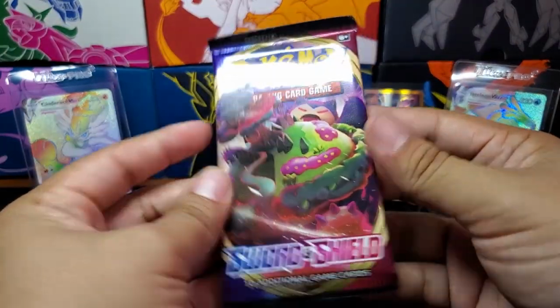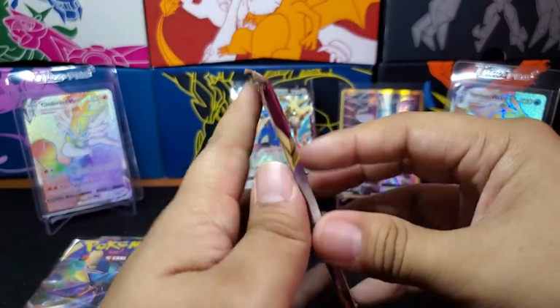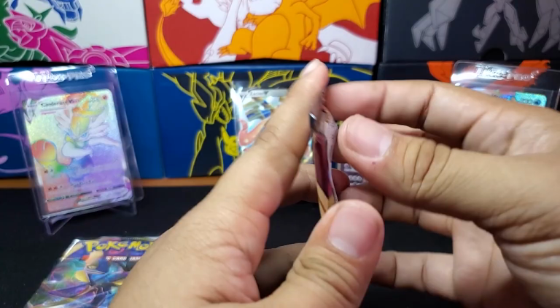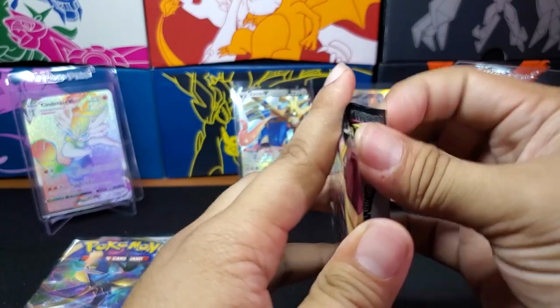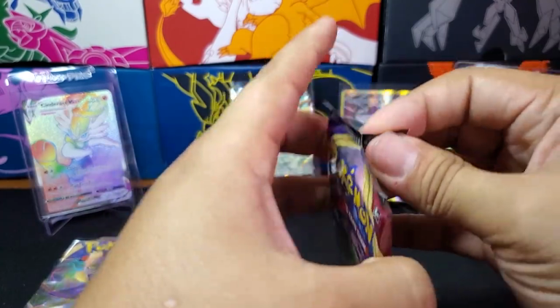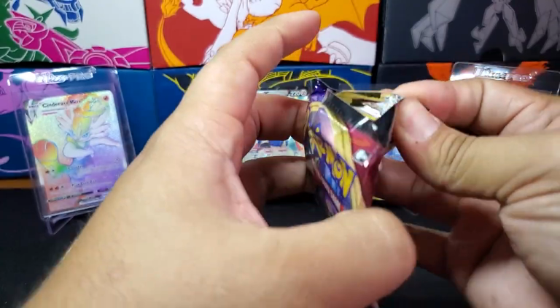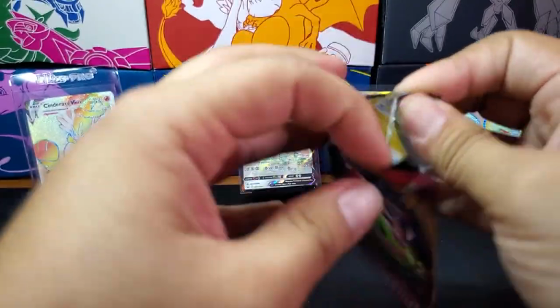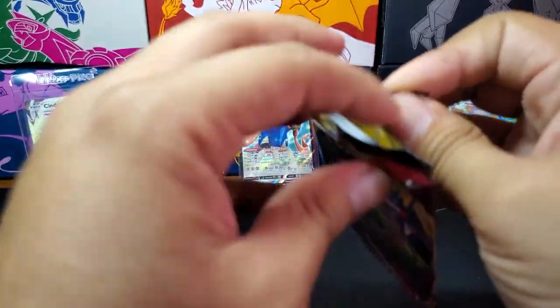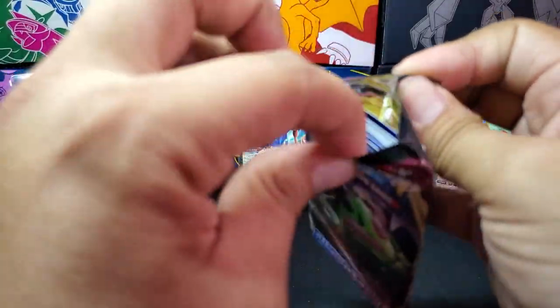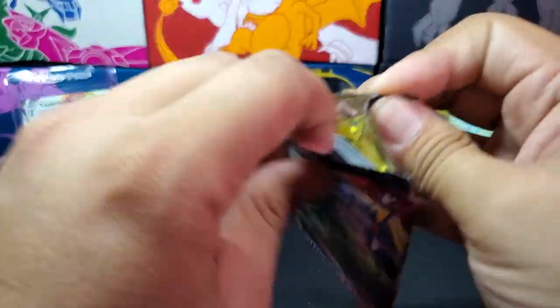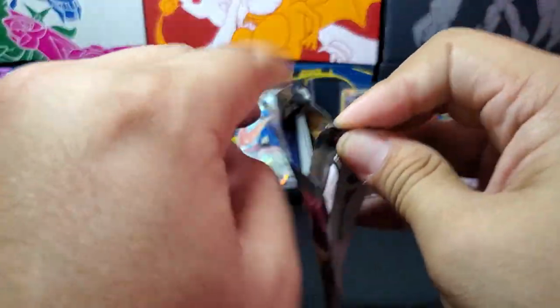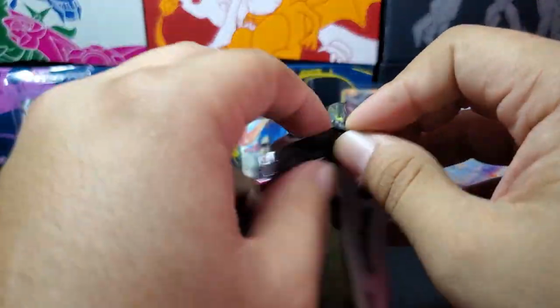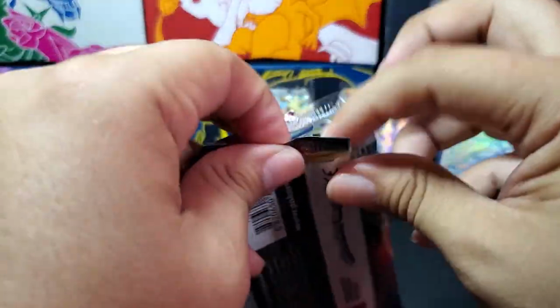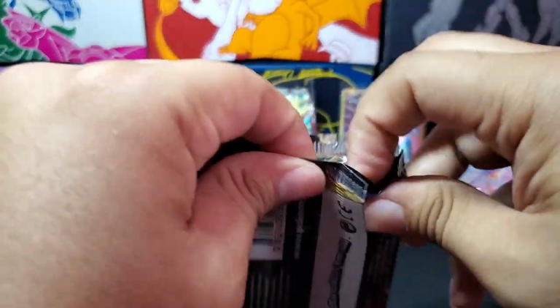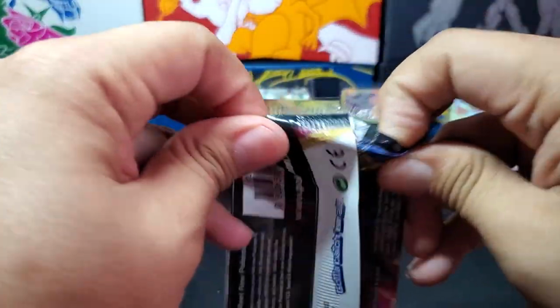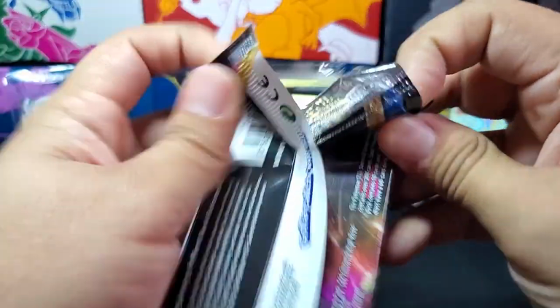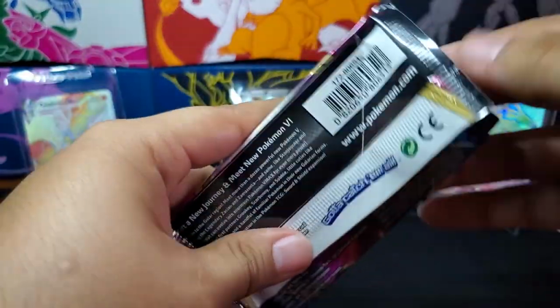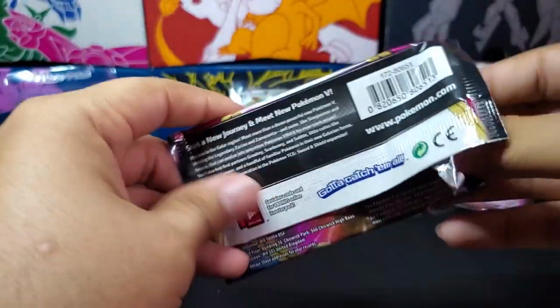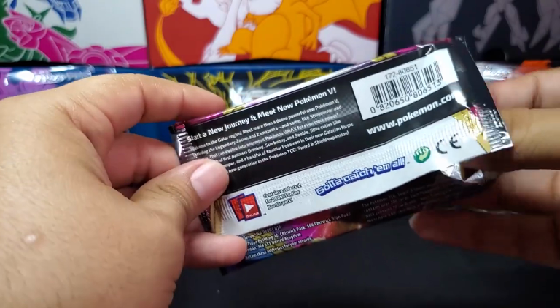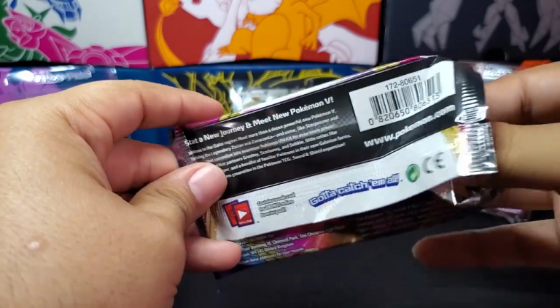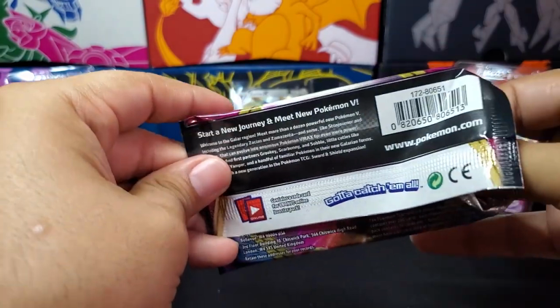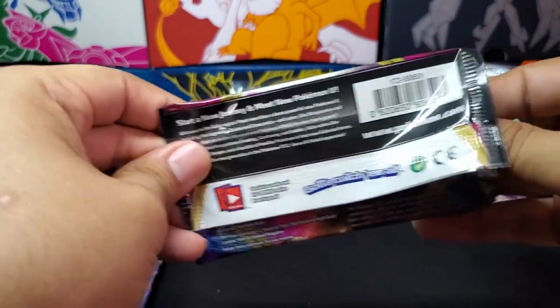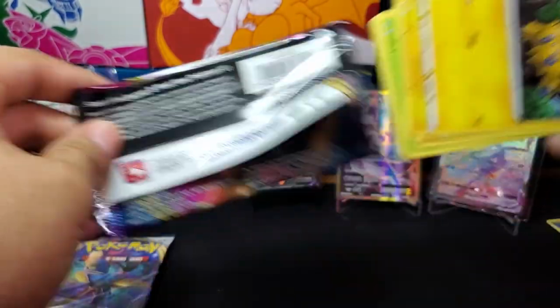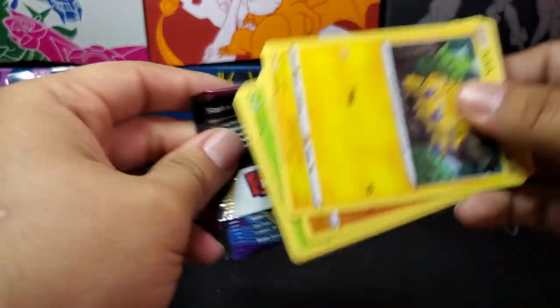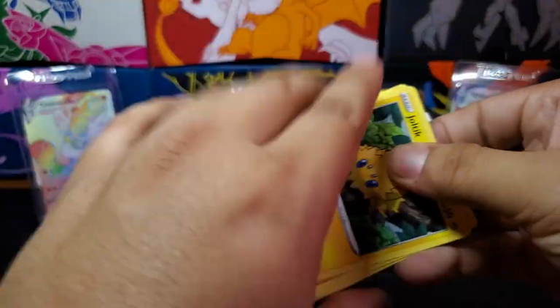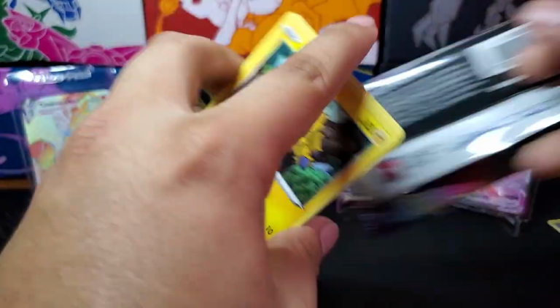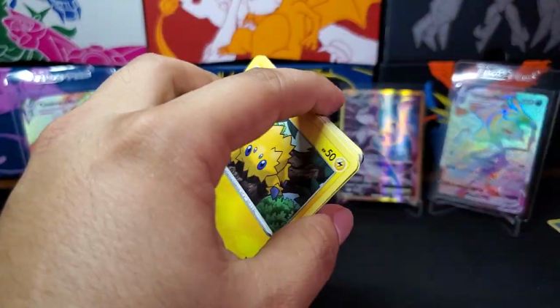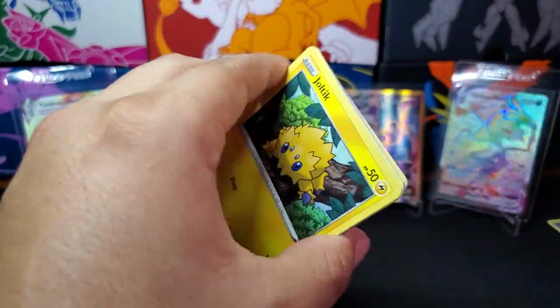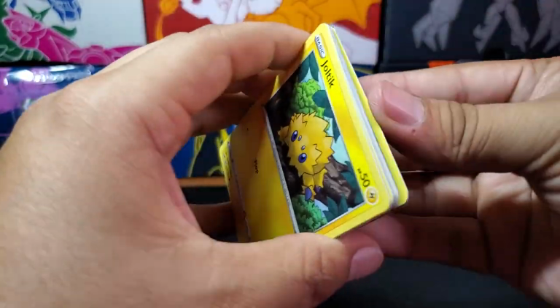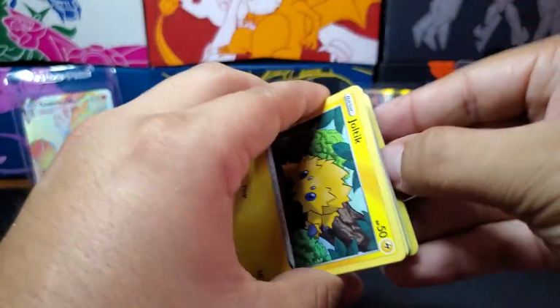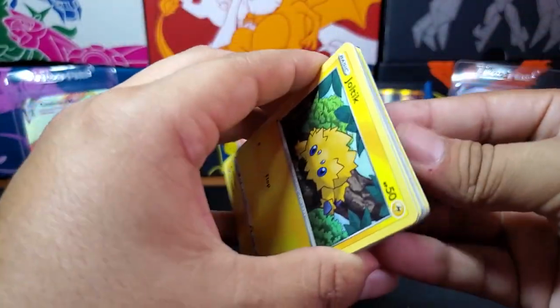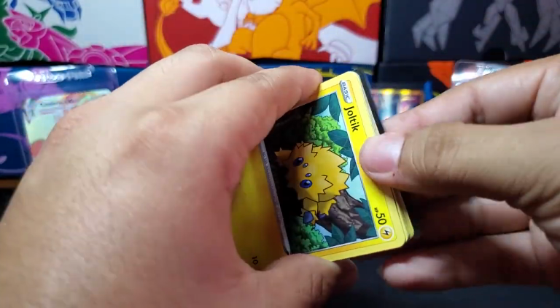Sword and Shield — the base set. Not a very good set to me, but I'd still like to pull that Zacian Gold card, or the Zamazenta Gold card Secret Rare.